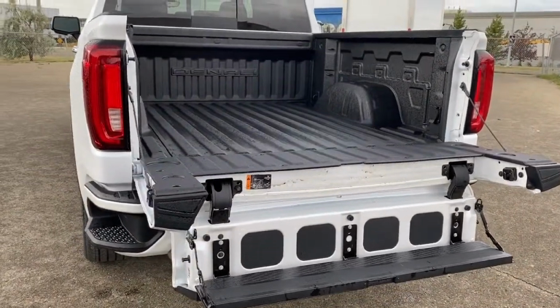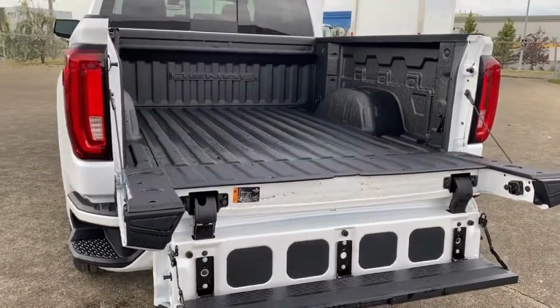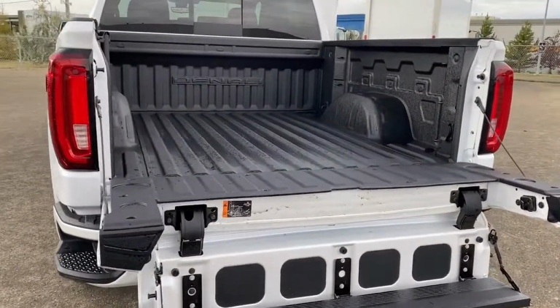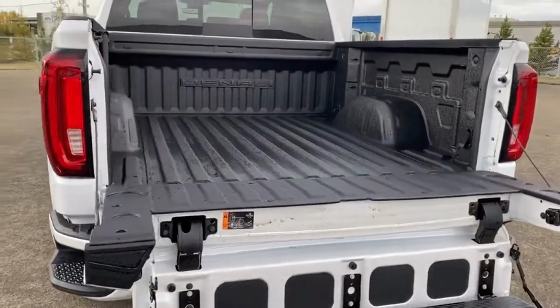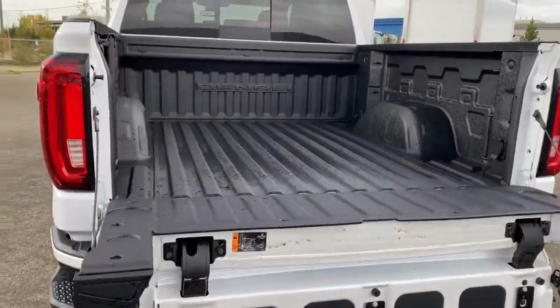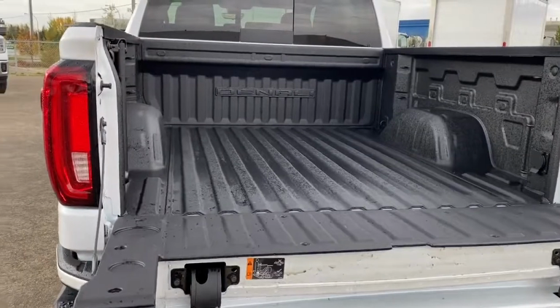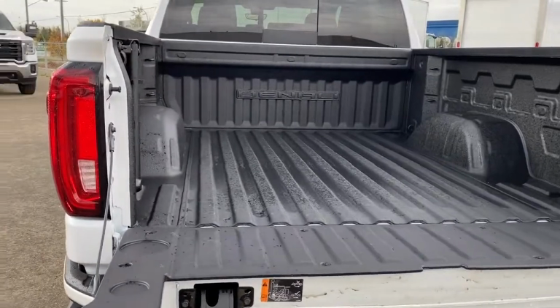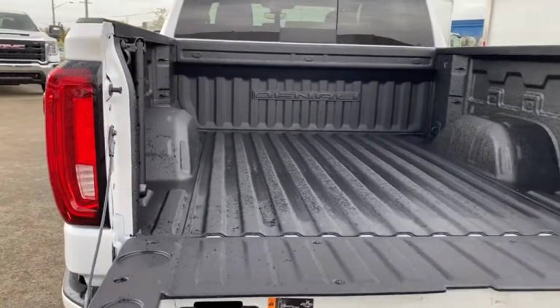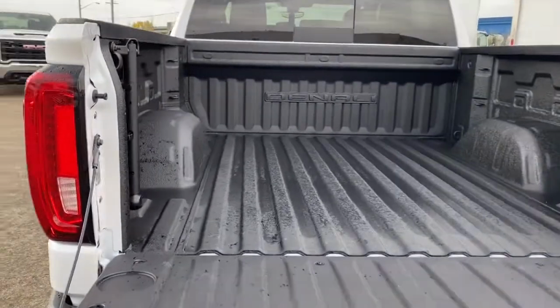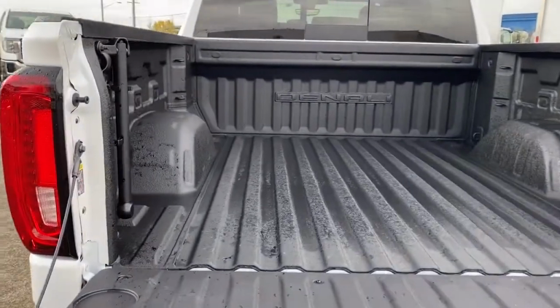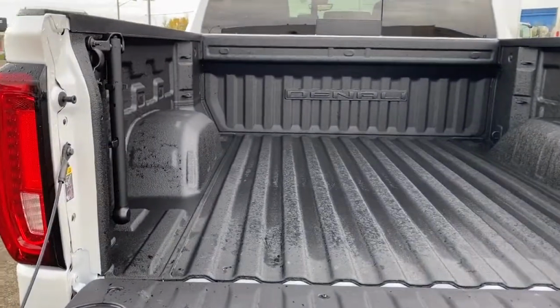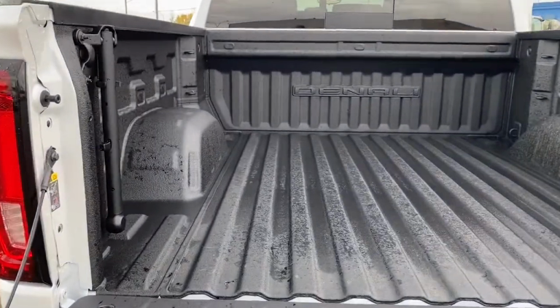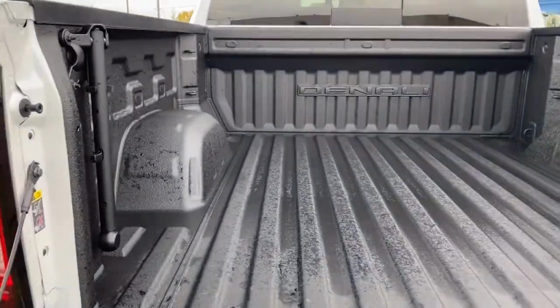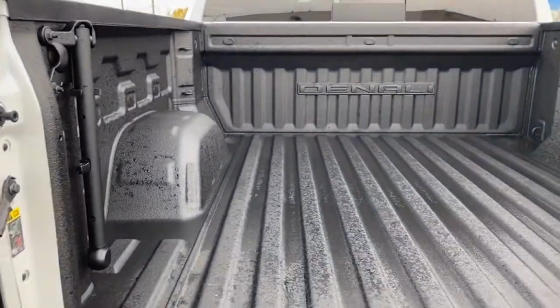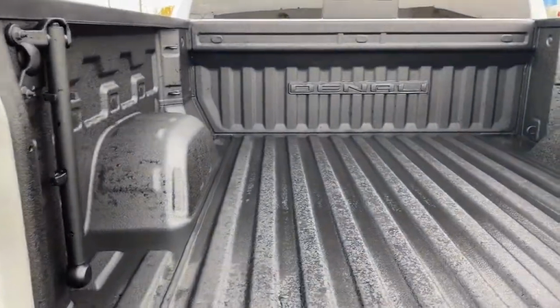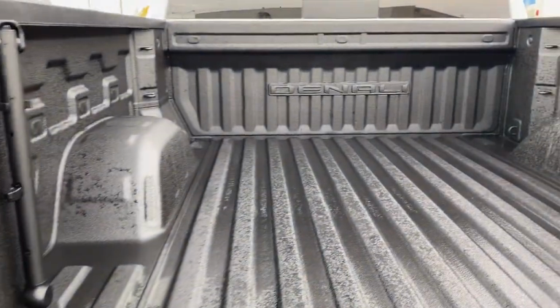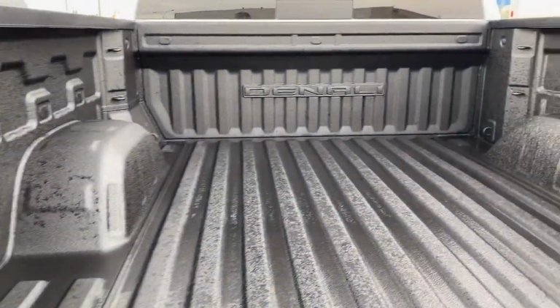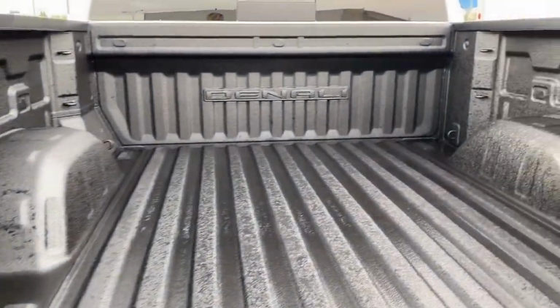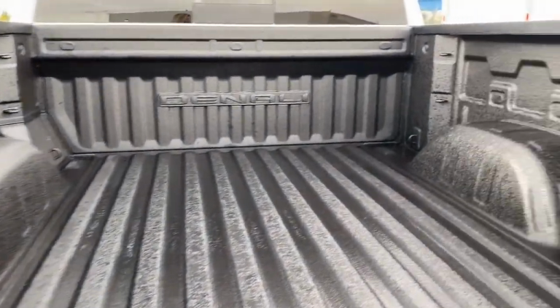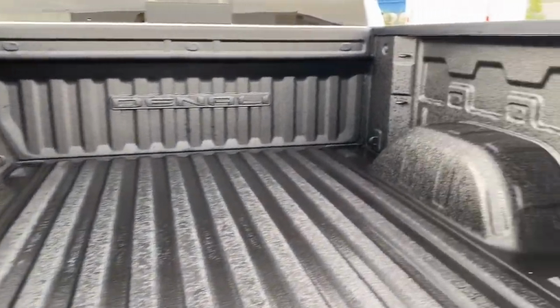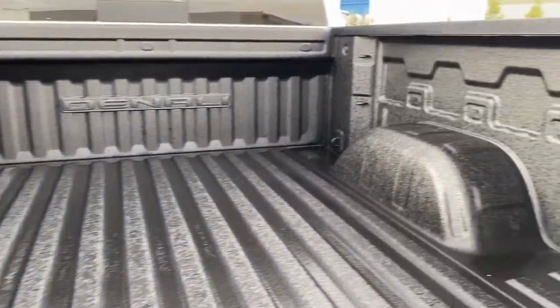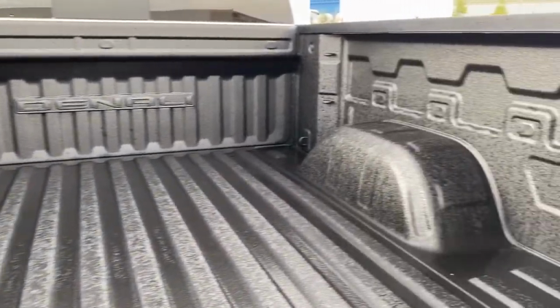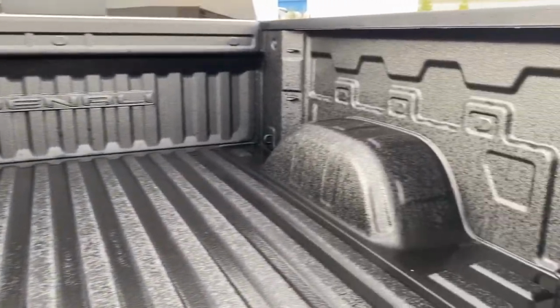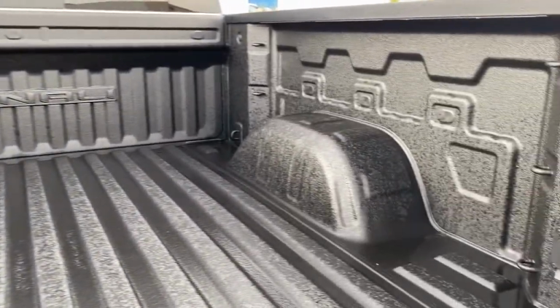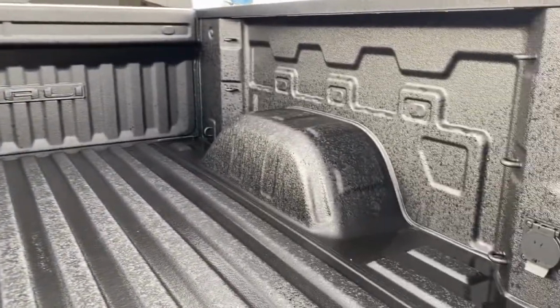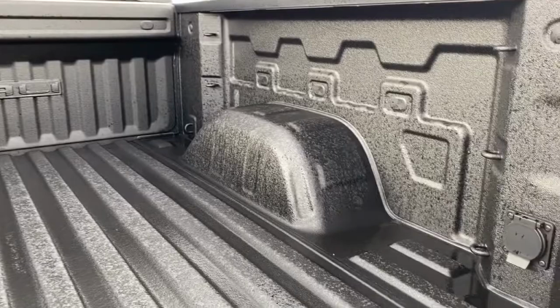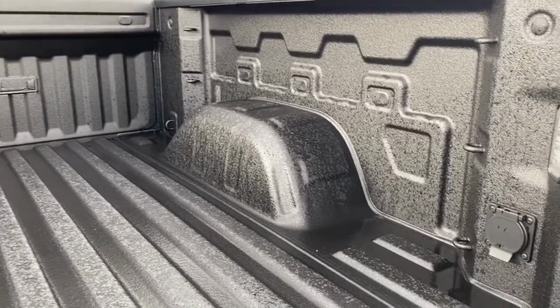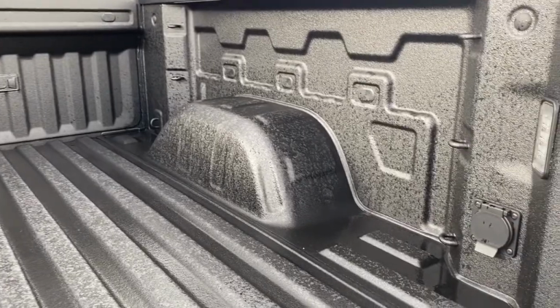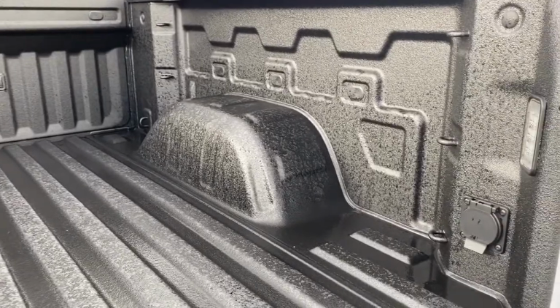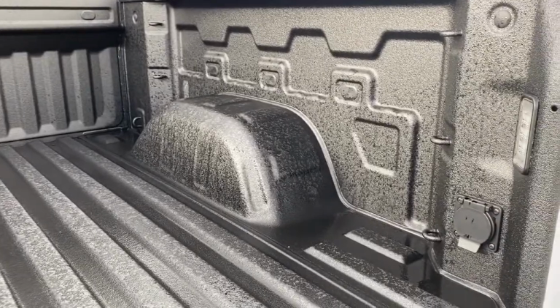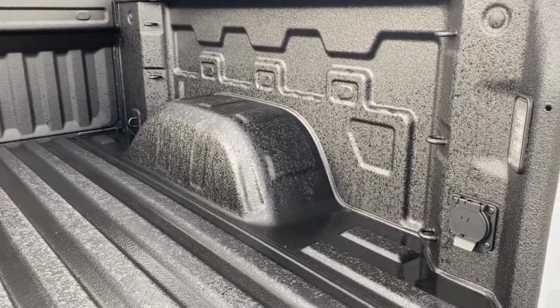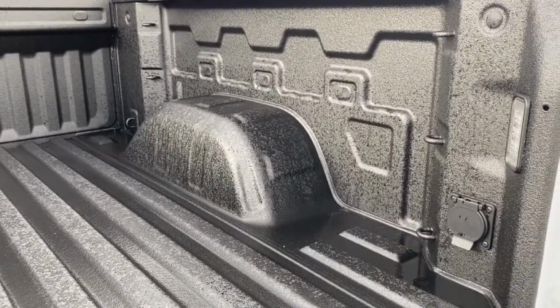In the box of the truck we've got the spray-in box liner, cargo hooks, power plug-in, and box lighting.